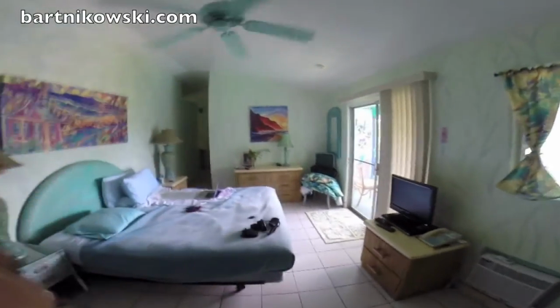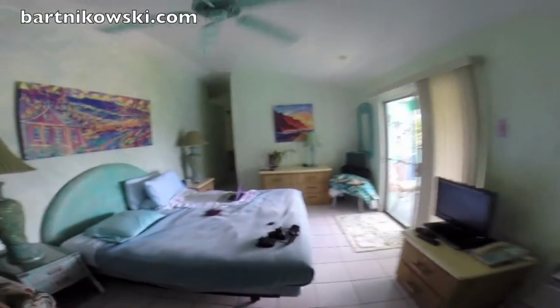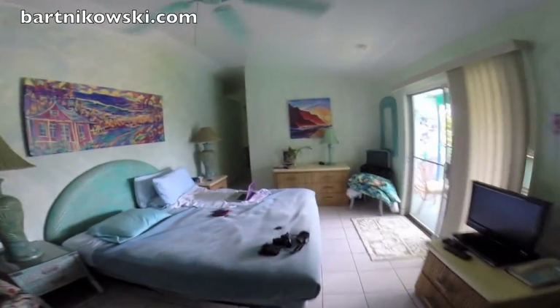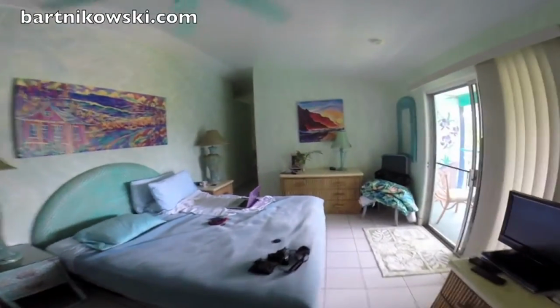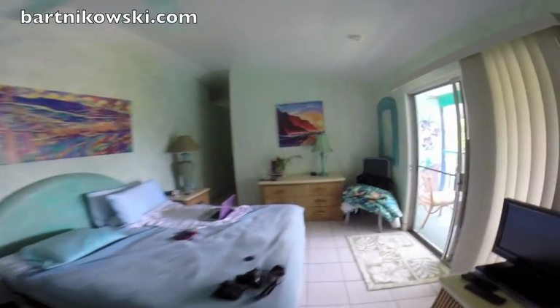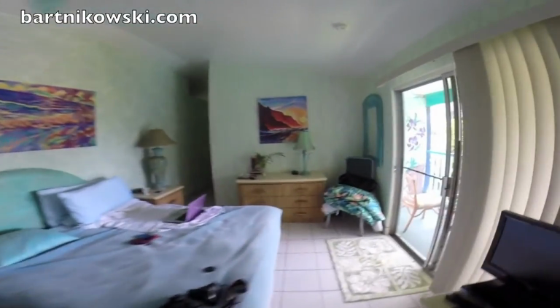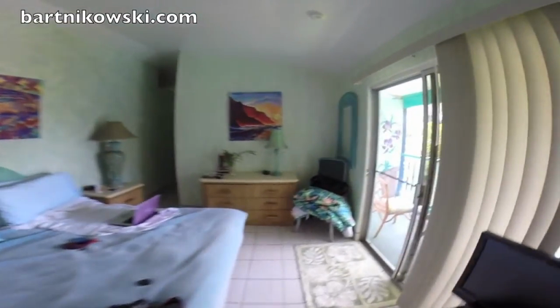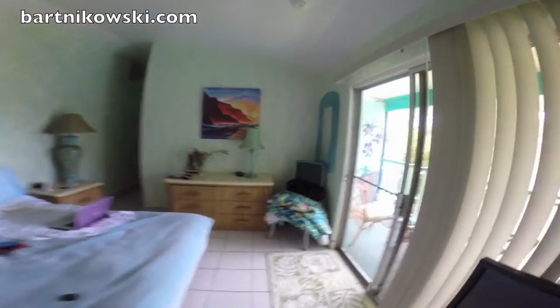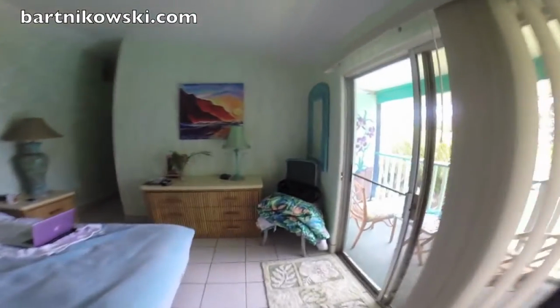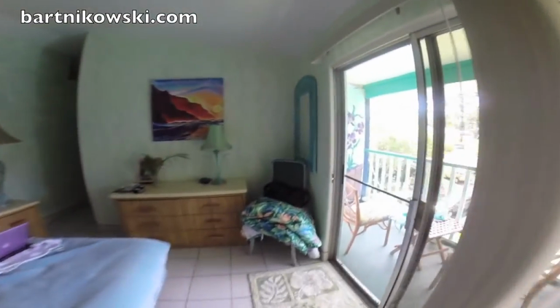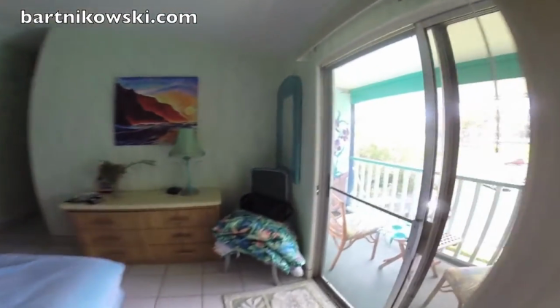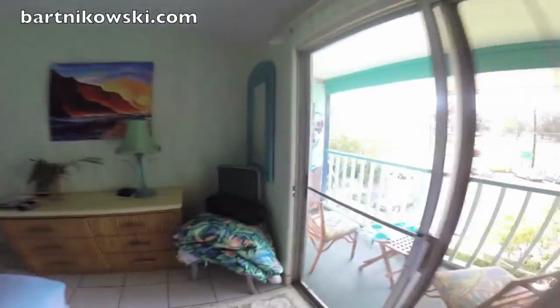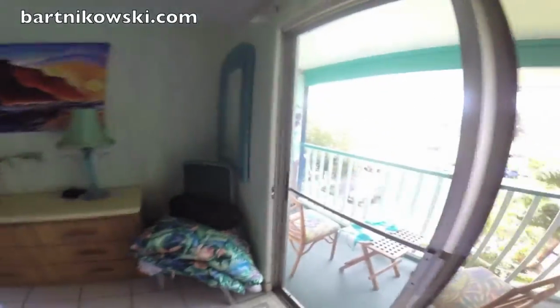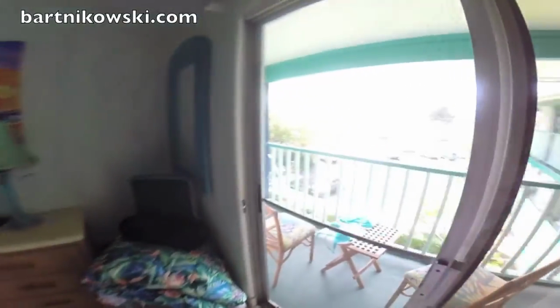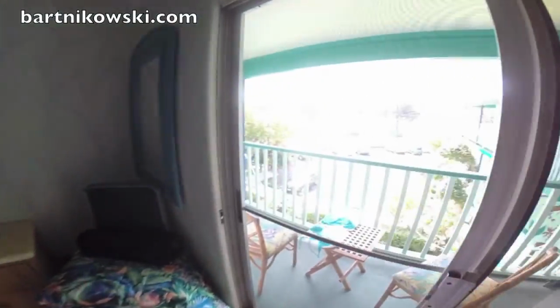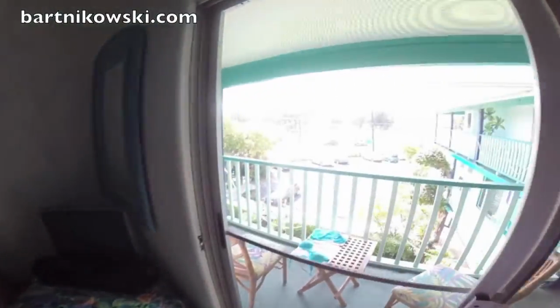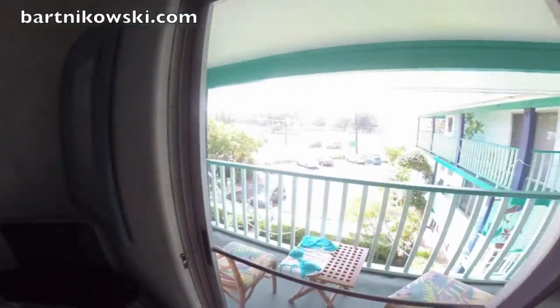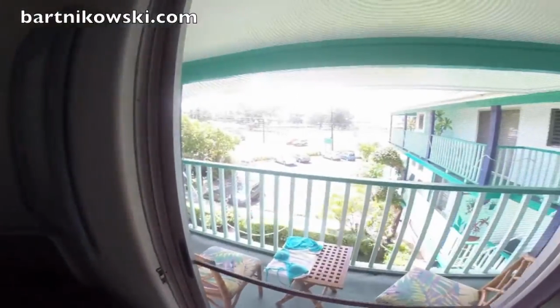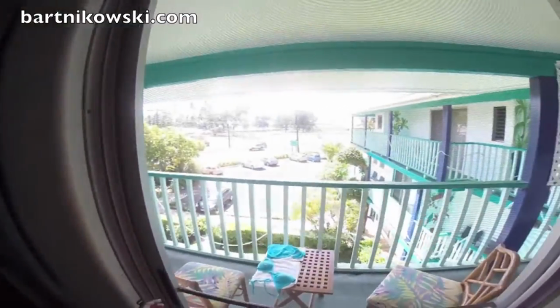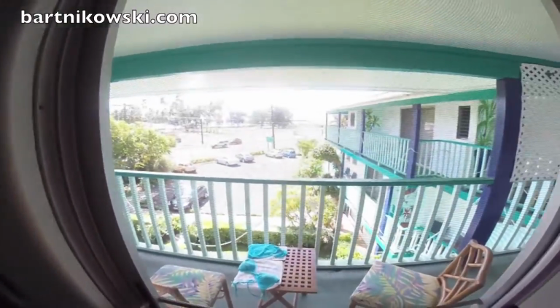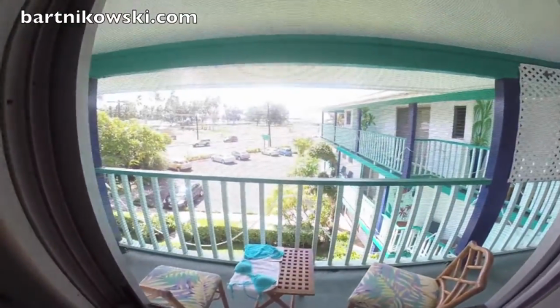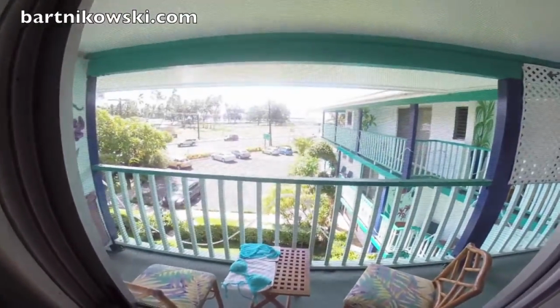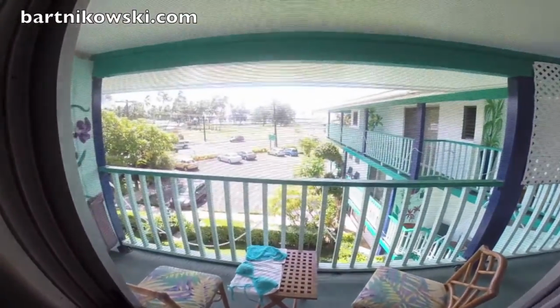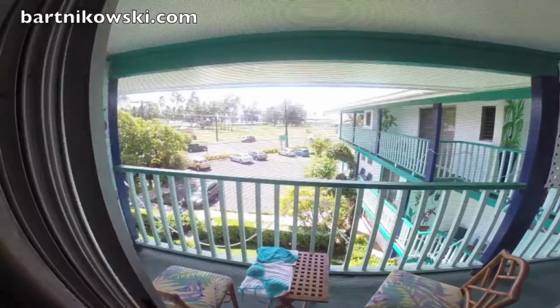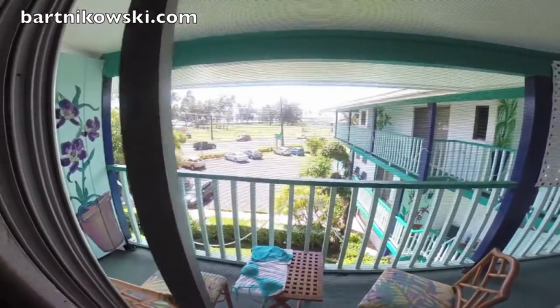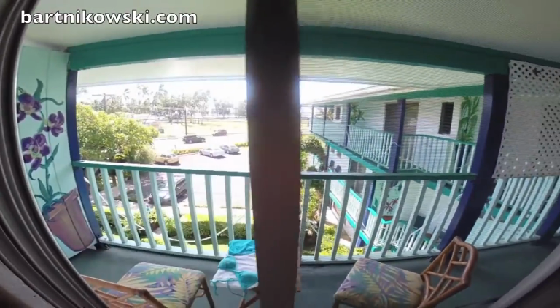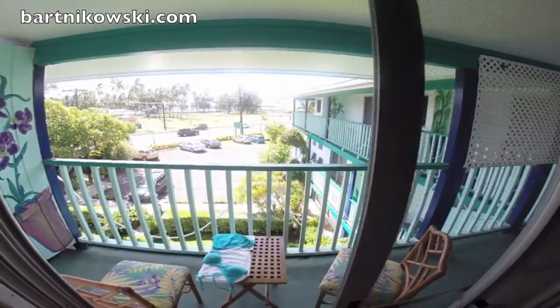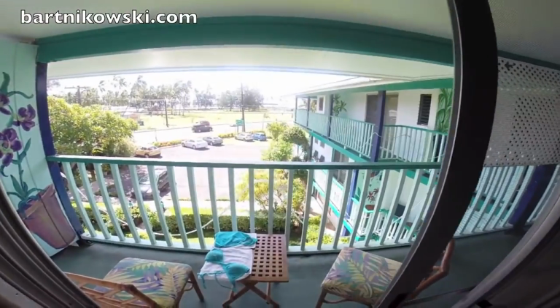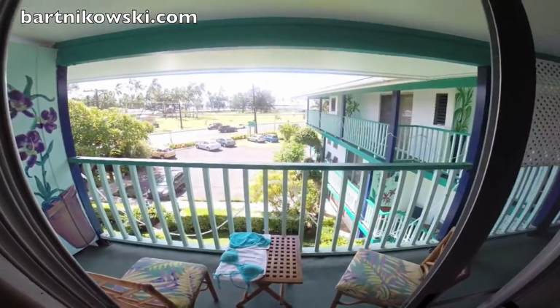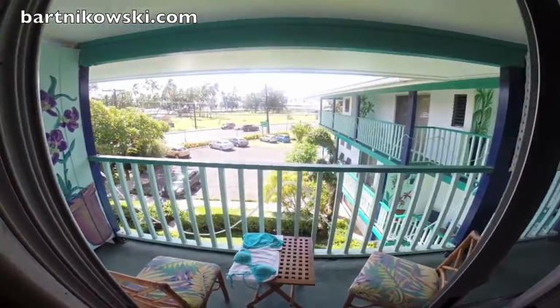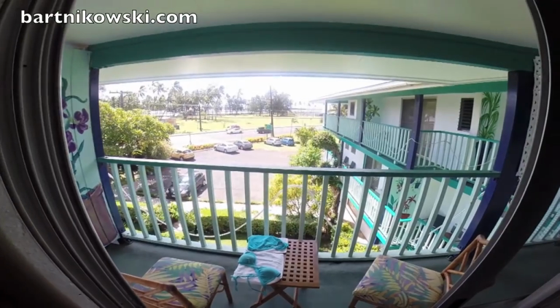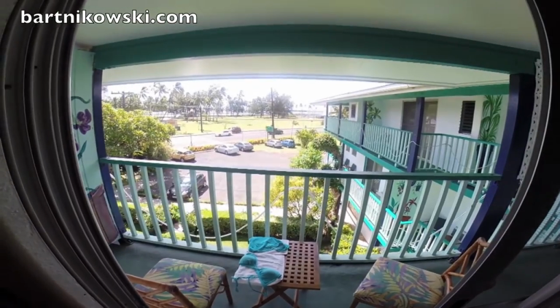And then look out here. This beautiful deck. I can see the ocean. Love it.